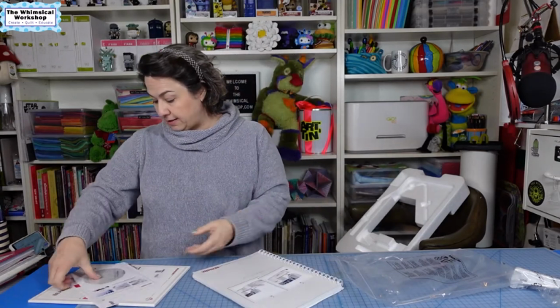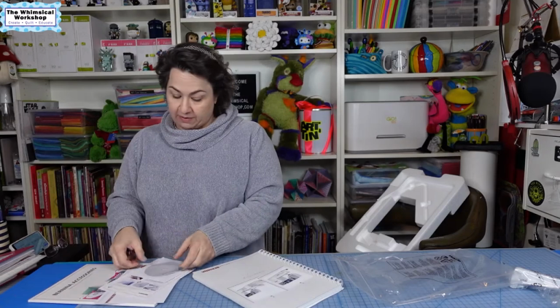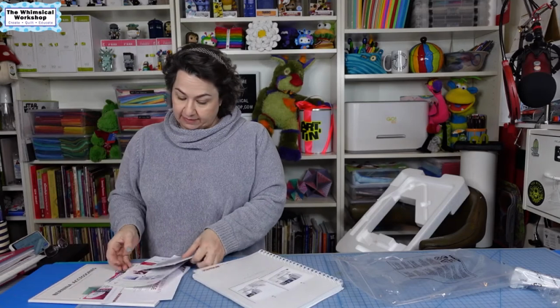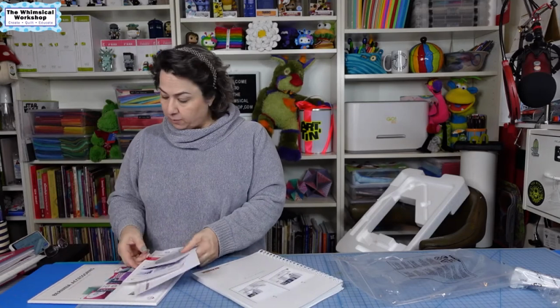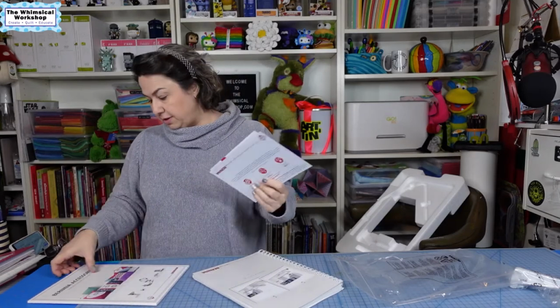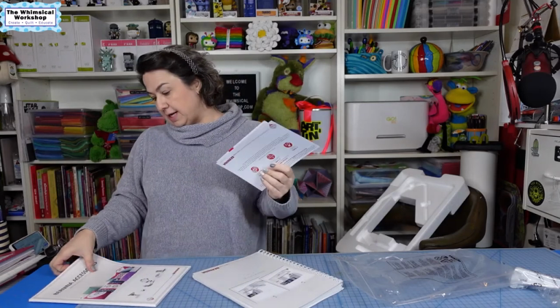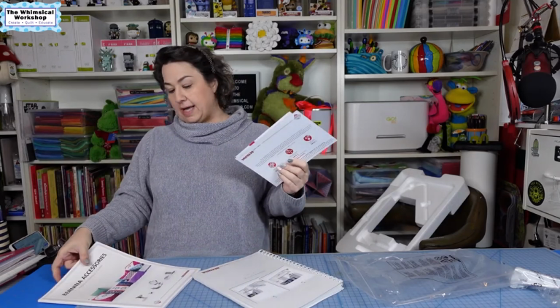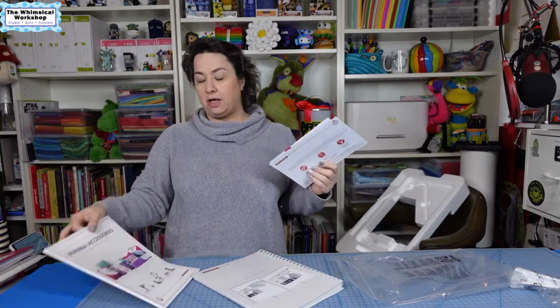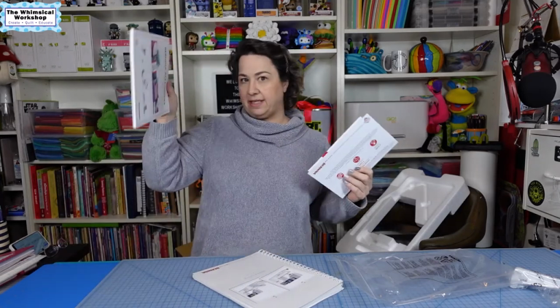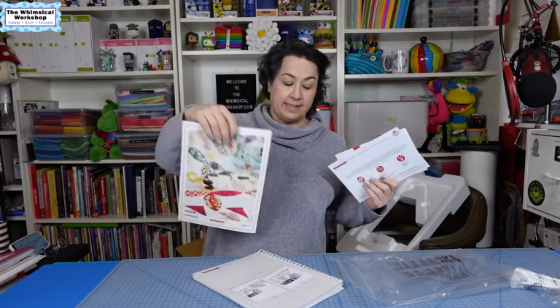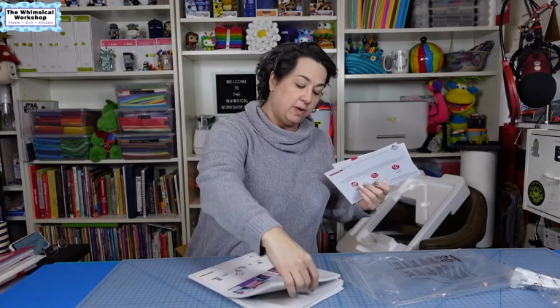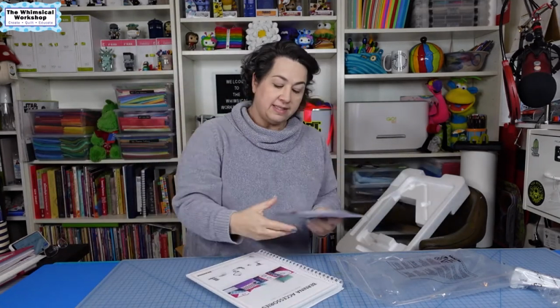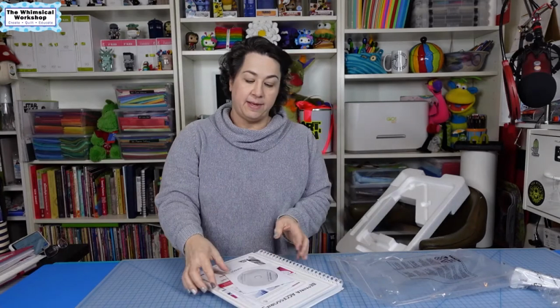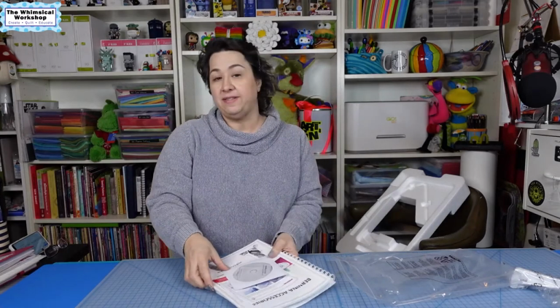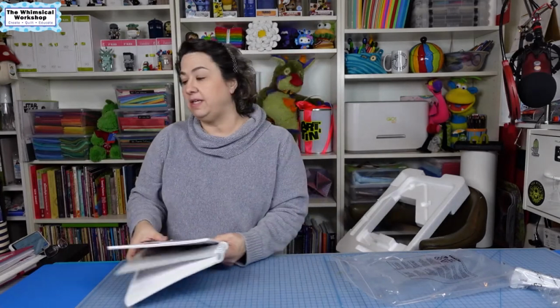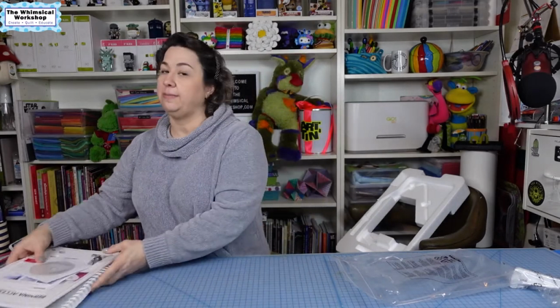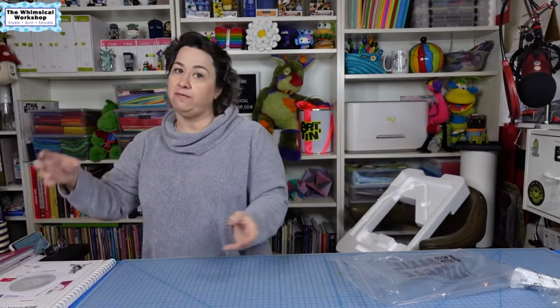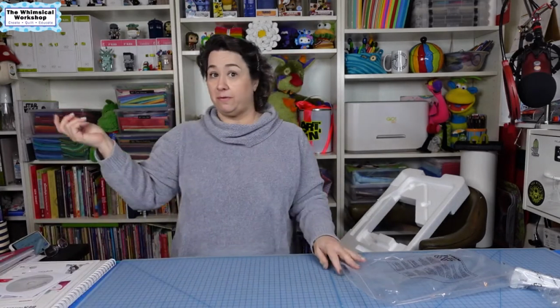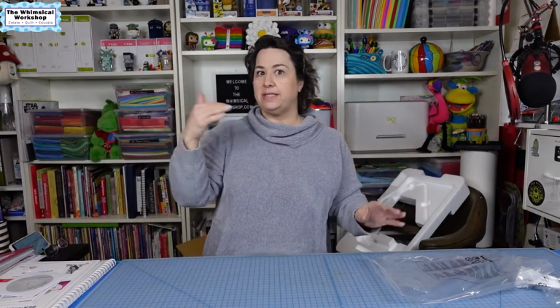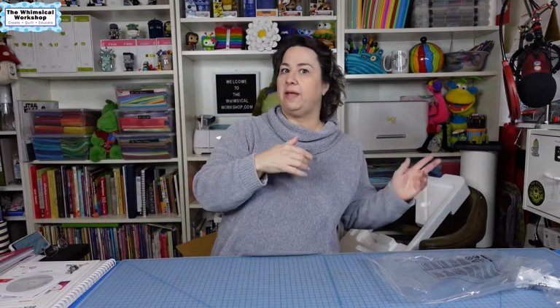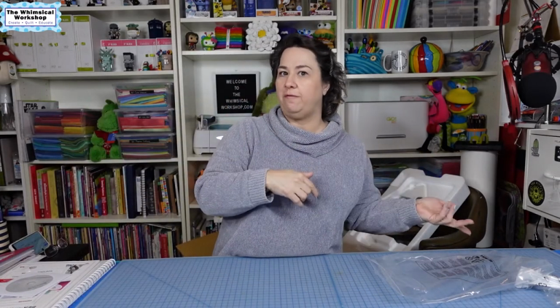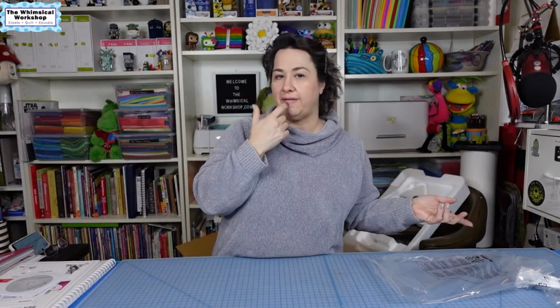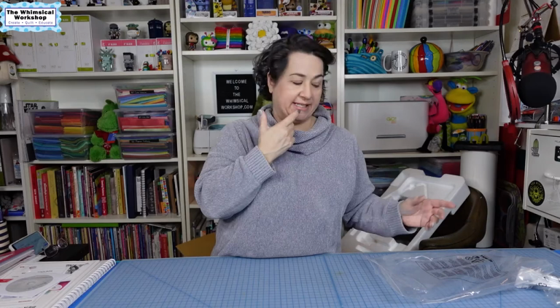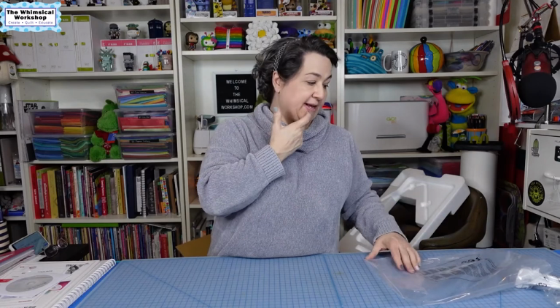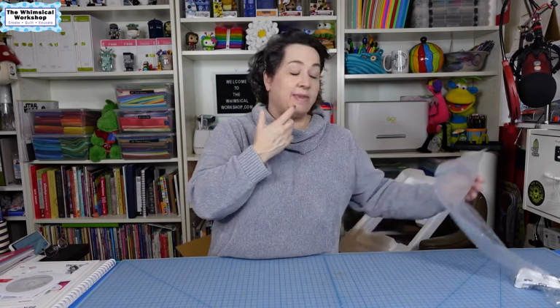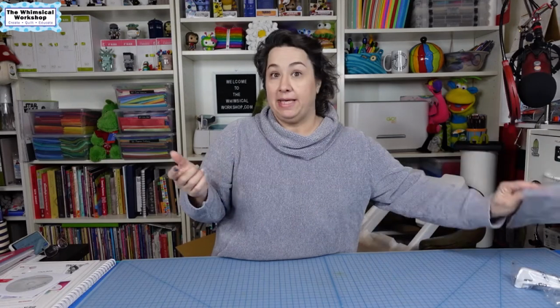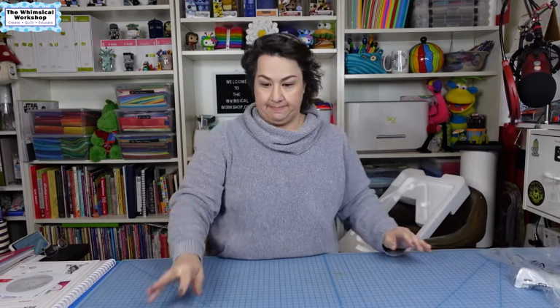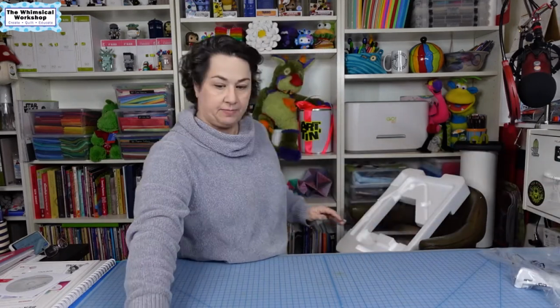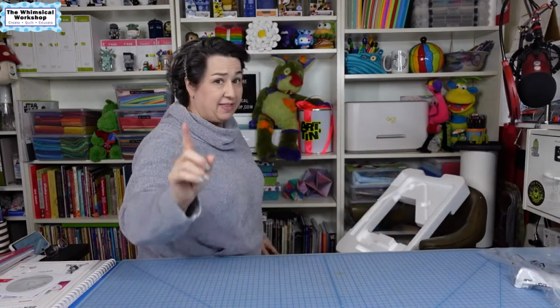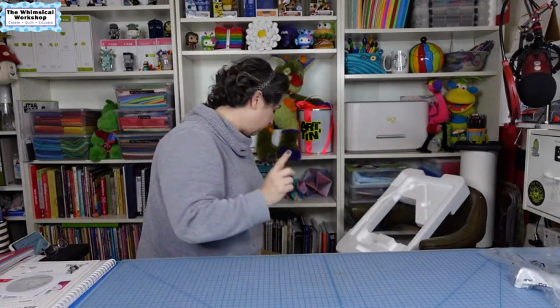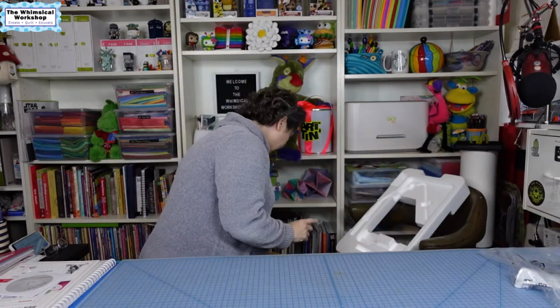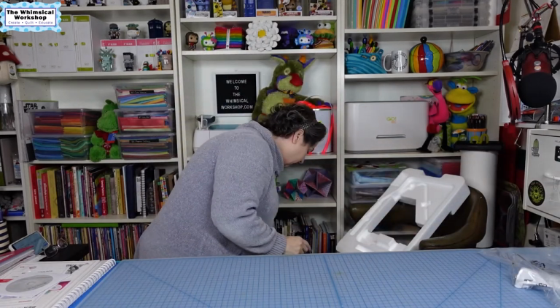Then we've got a DVD, the warranty card, and a catalog of accessories. One of the nice things about the 570 is that my feet from the 440 — some of them will fit on this machine, so that will be handy.